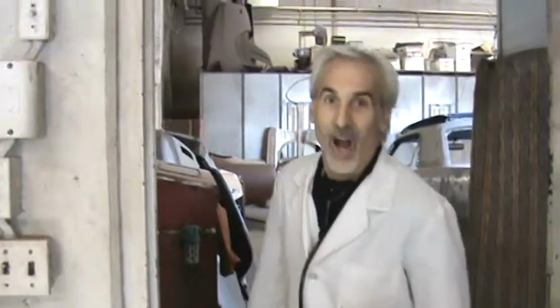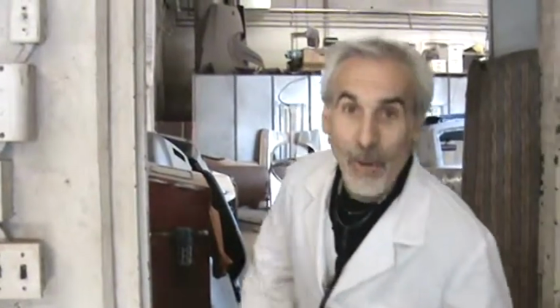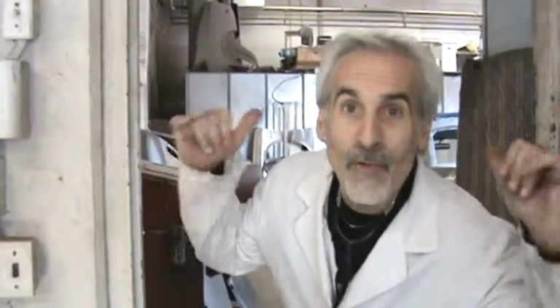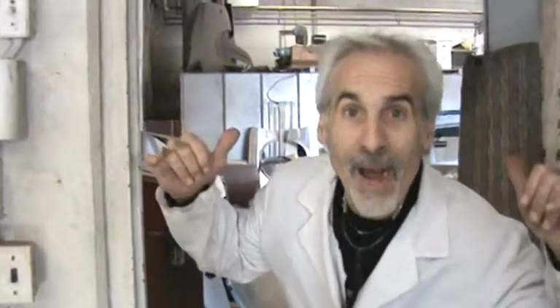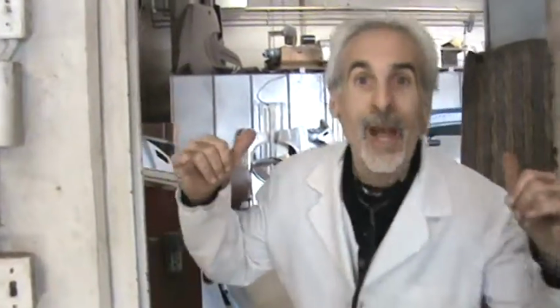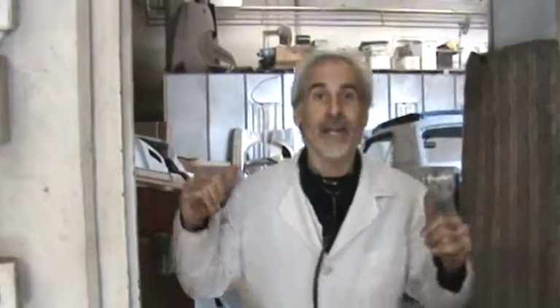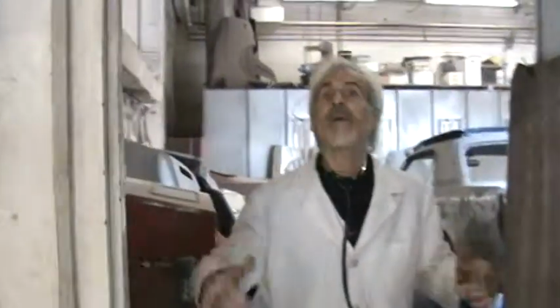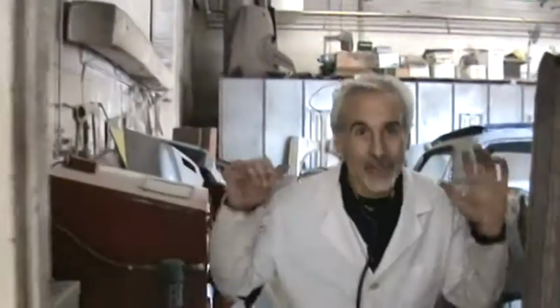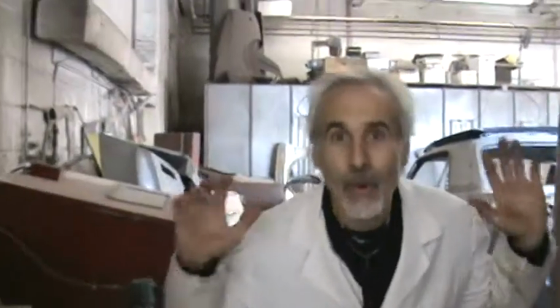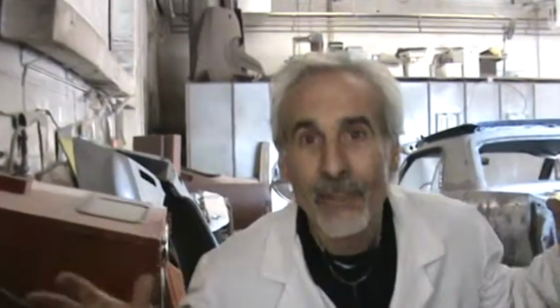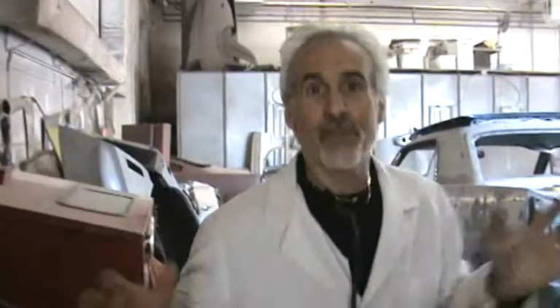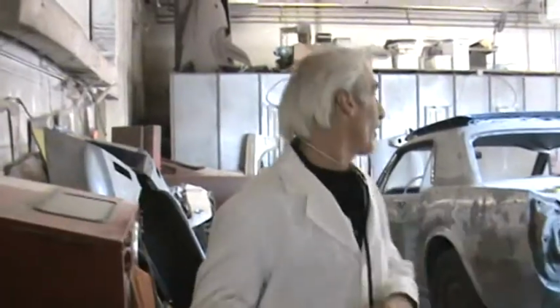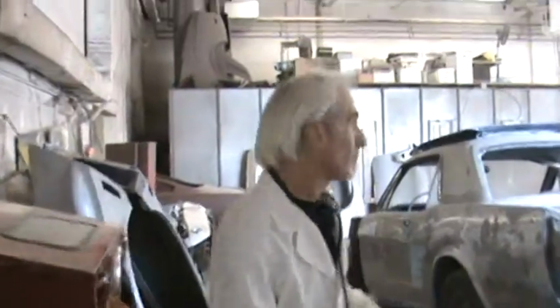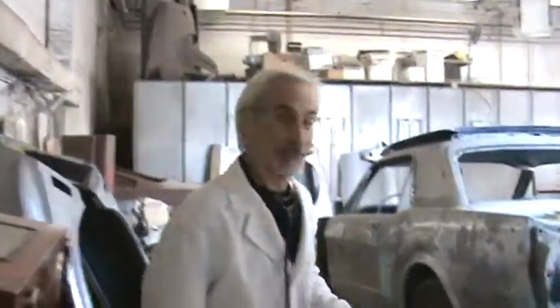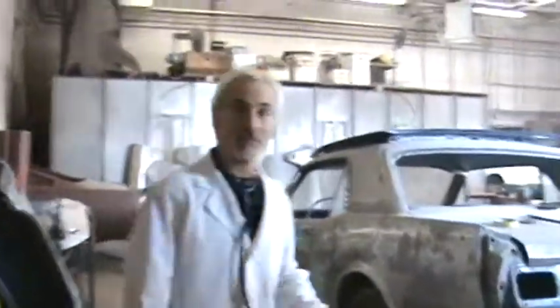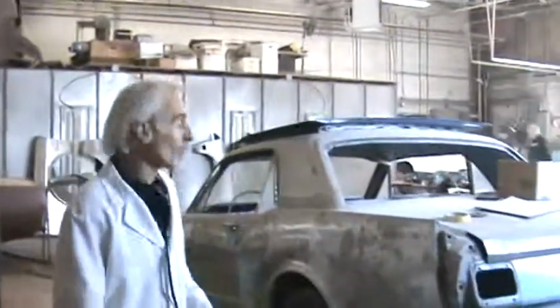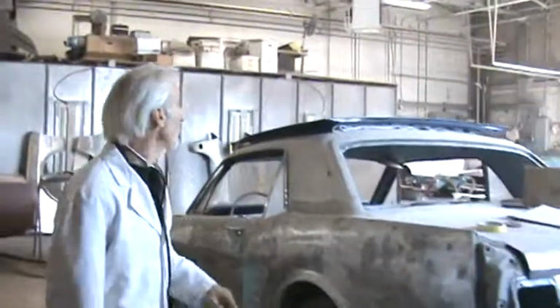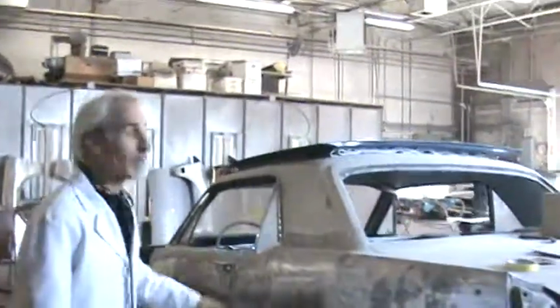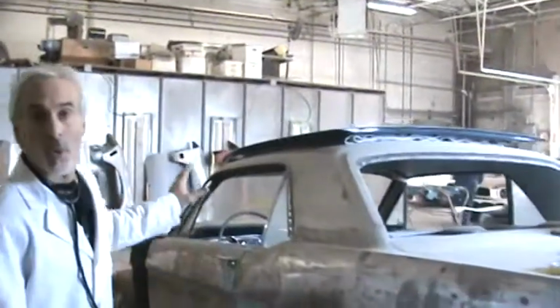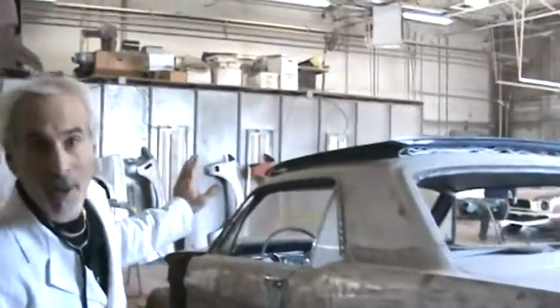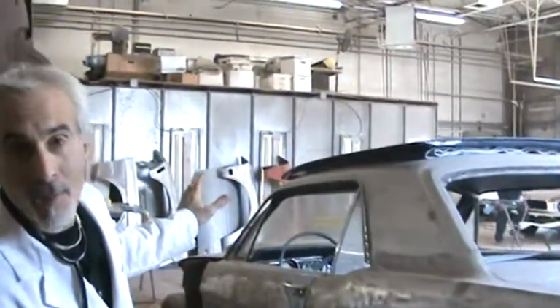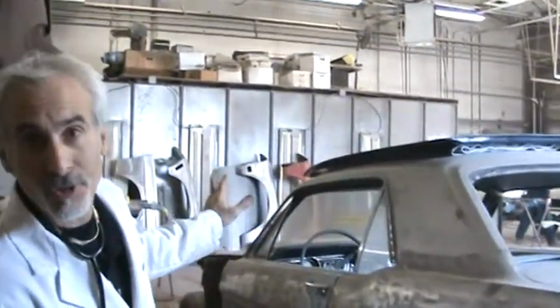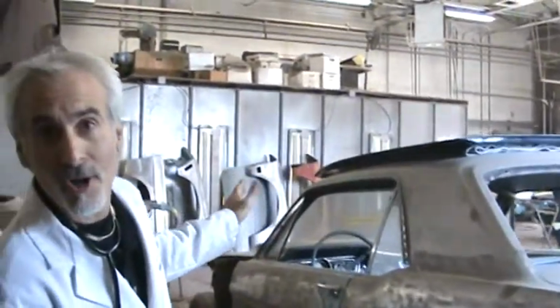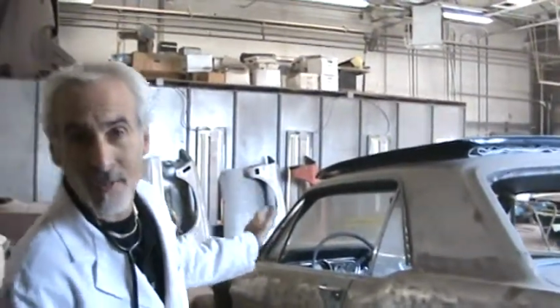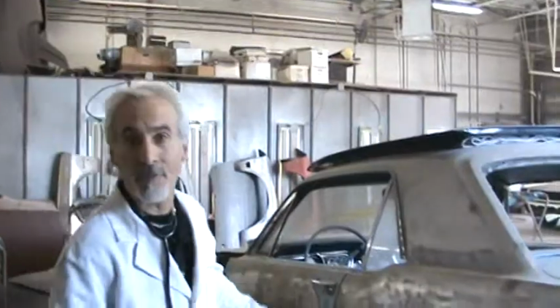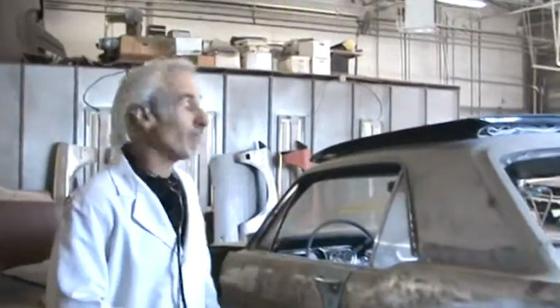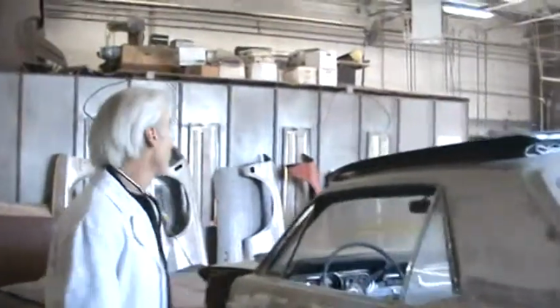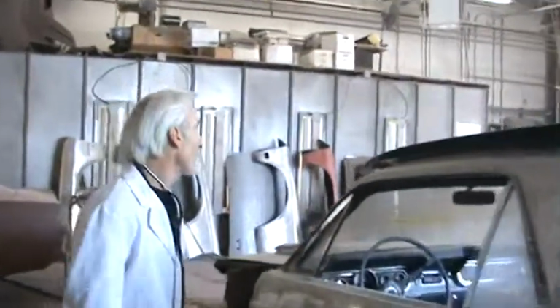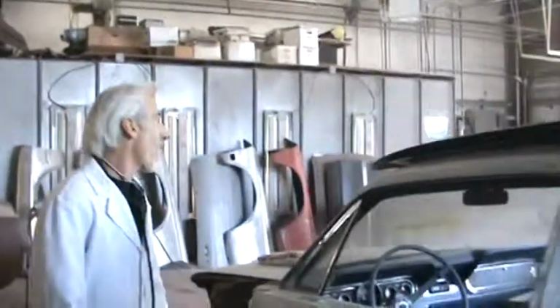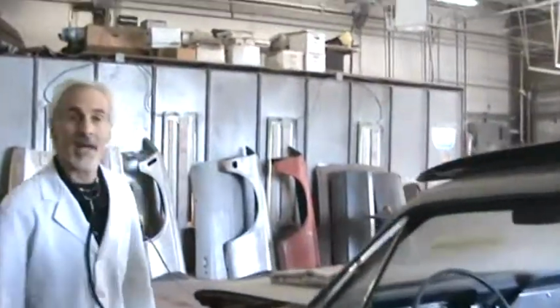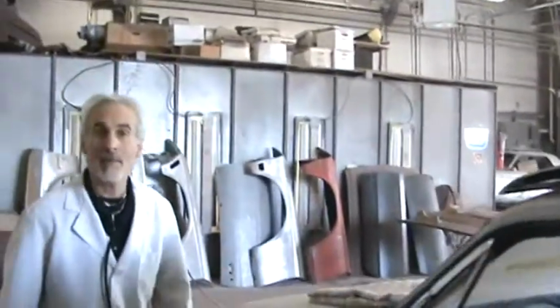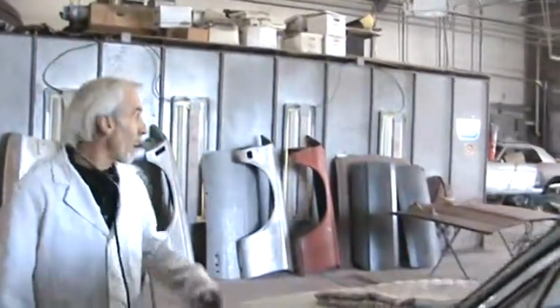All right, we're going over on the body shop side now. It's not quite as noisy over here. We're prepping out most of these cars, getting them ready for paint, and getting them primed.